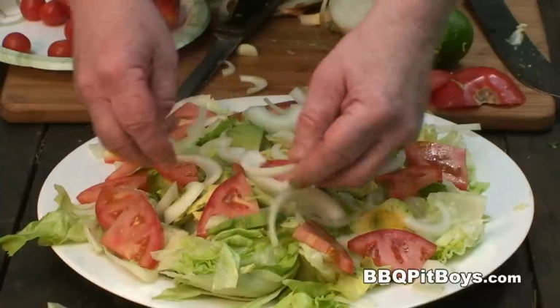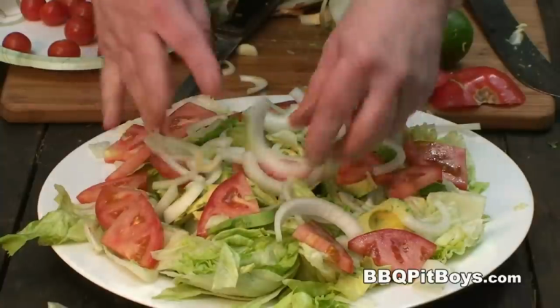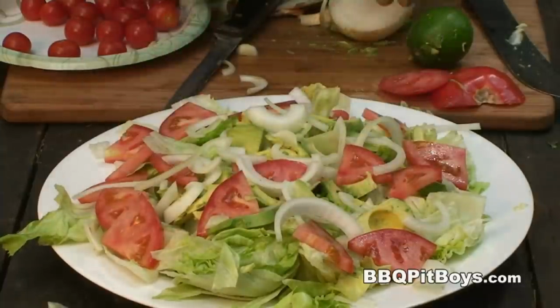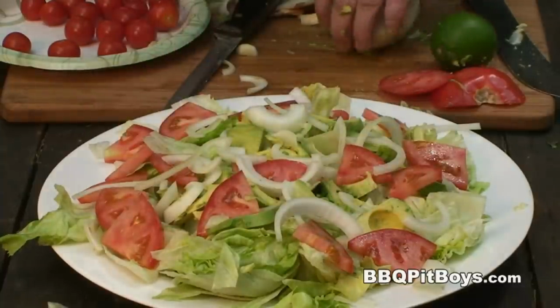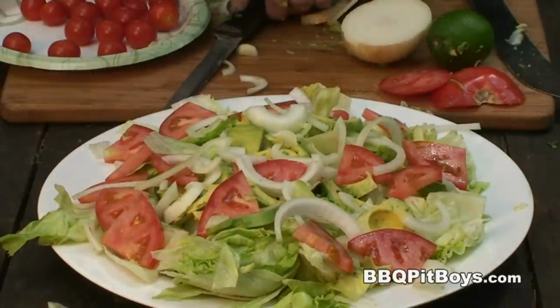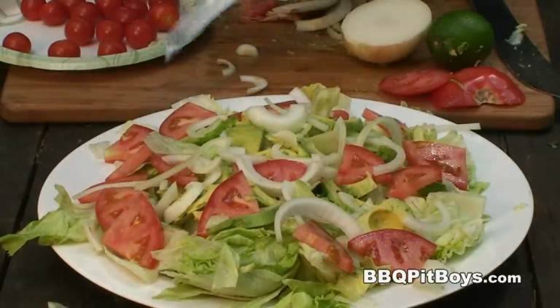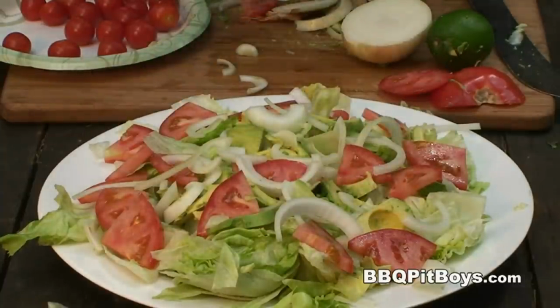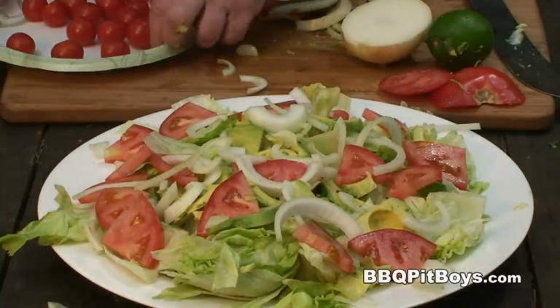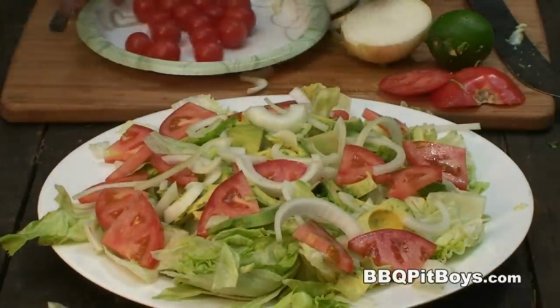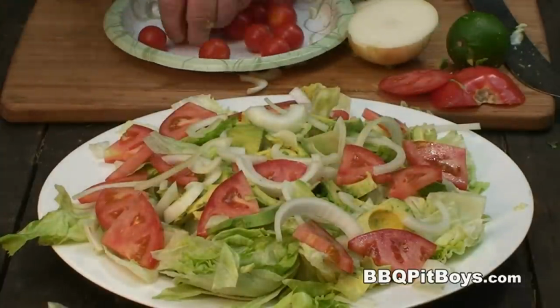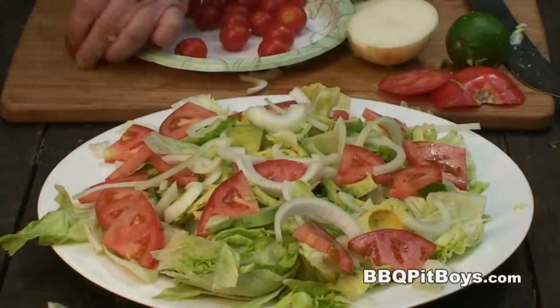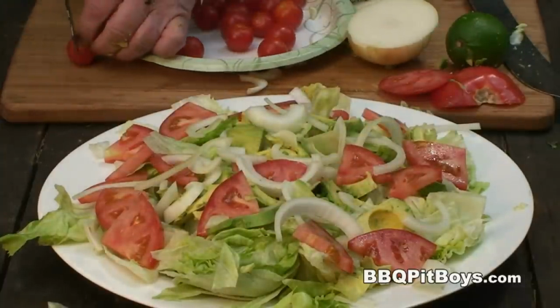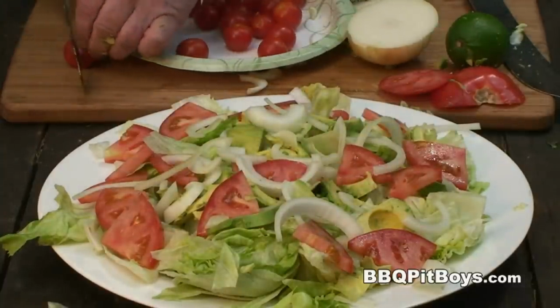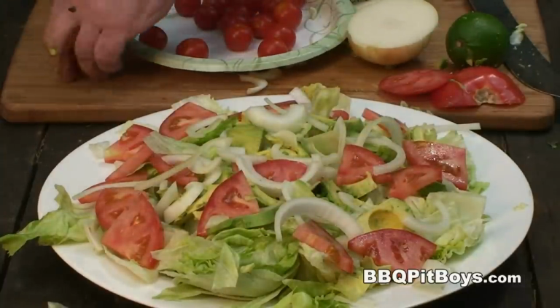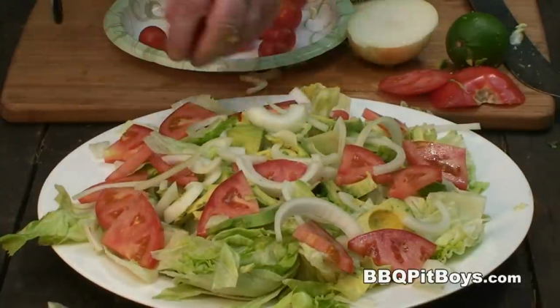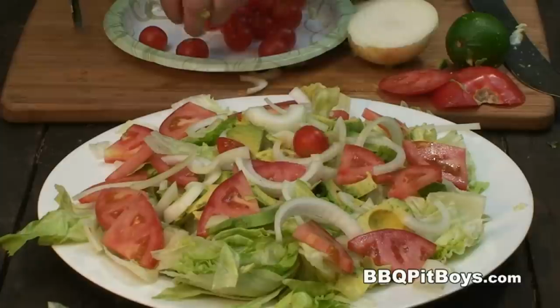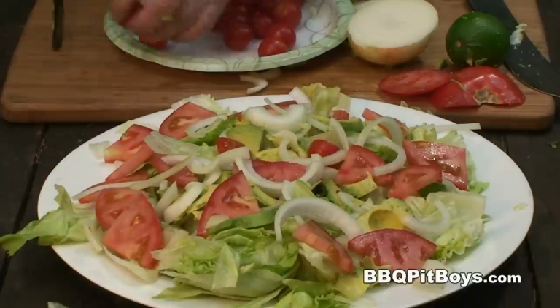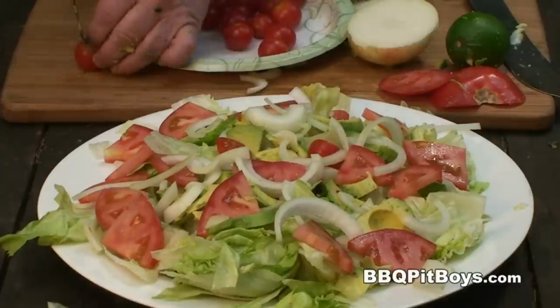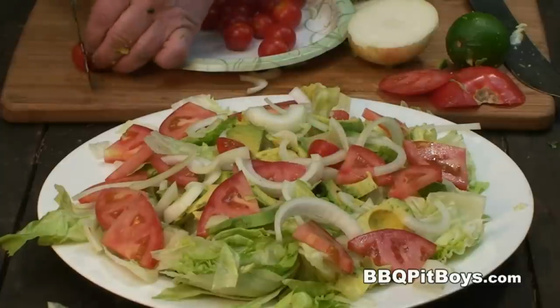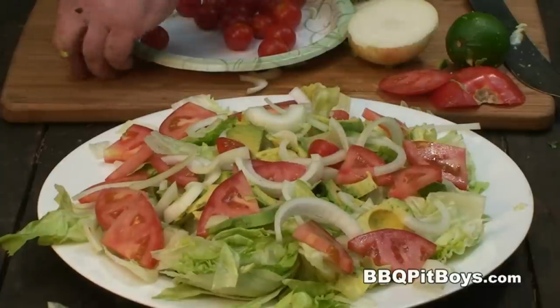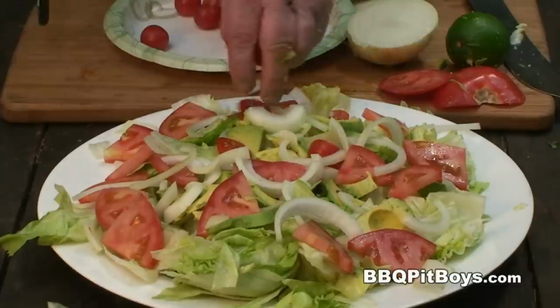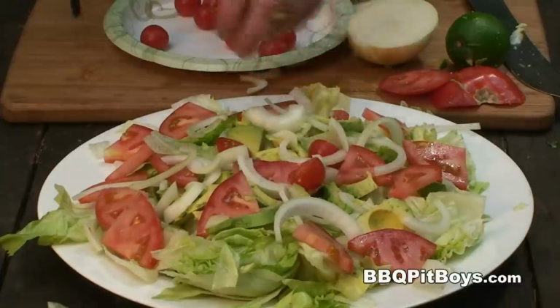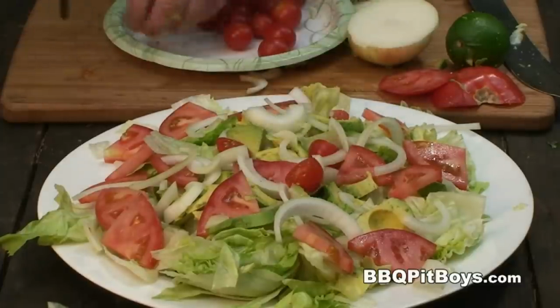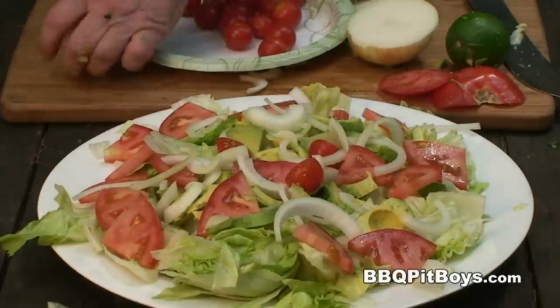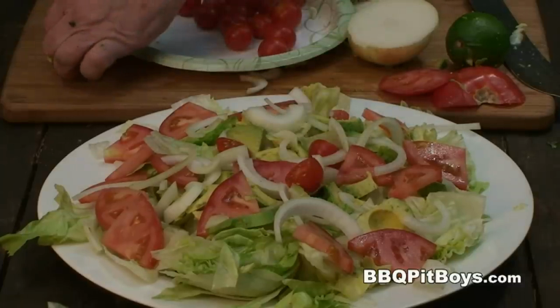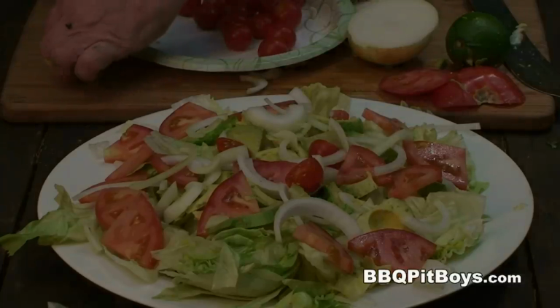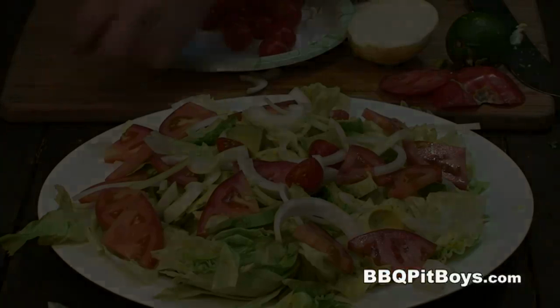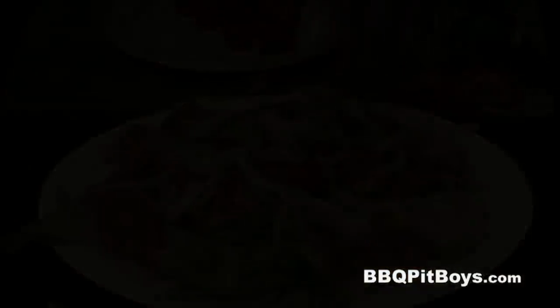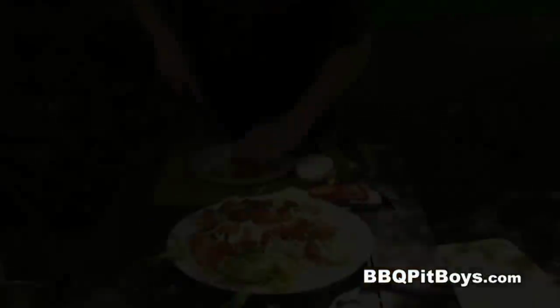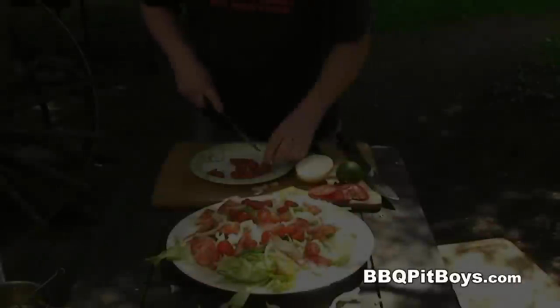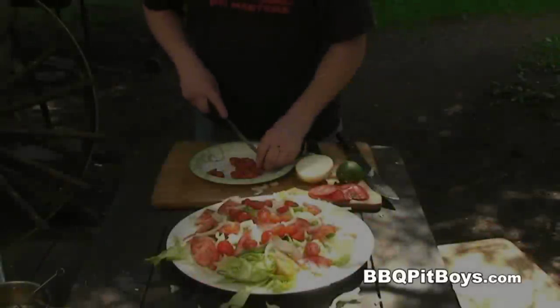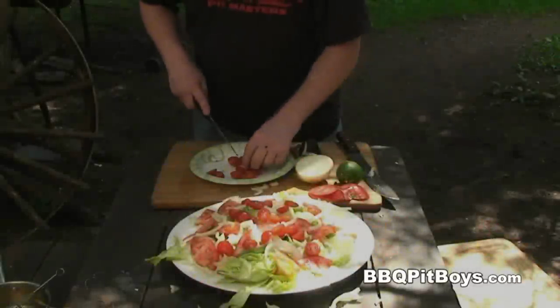Man, that's startin' to look real pretty. Since this is a tomato salad, here I've got some of these cherry tomatoes — you just wanna split them in two.